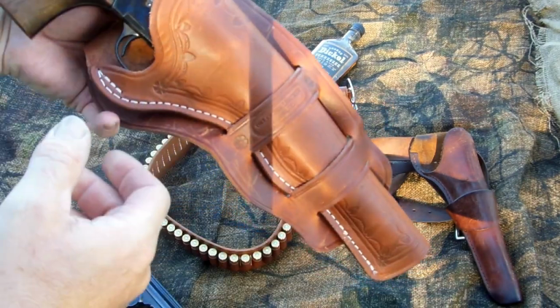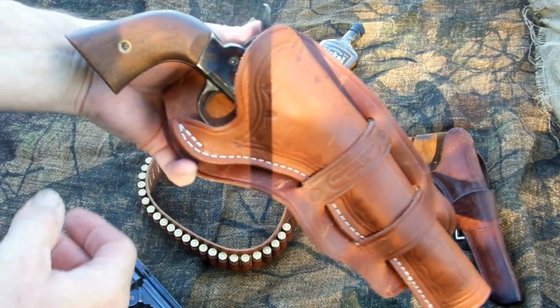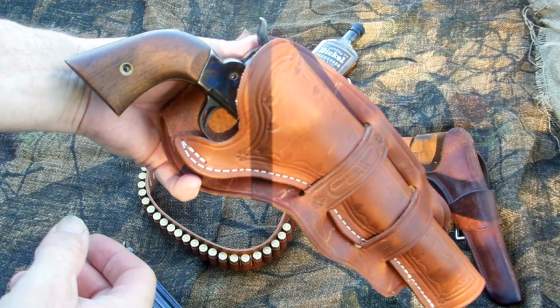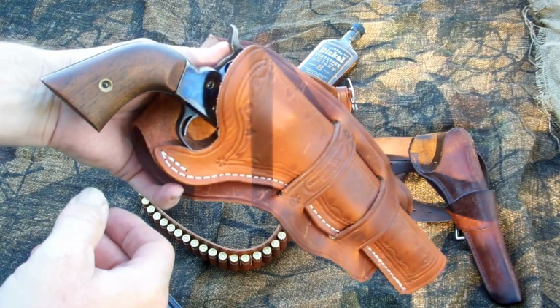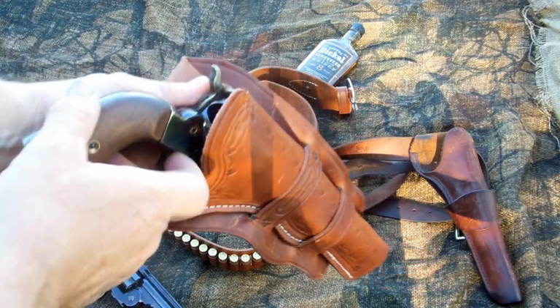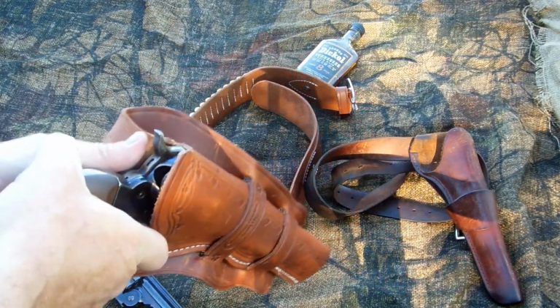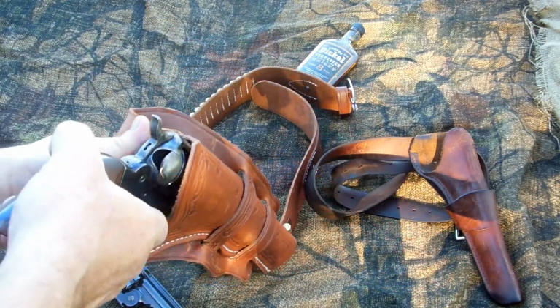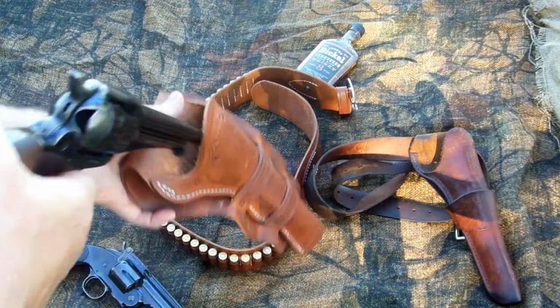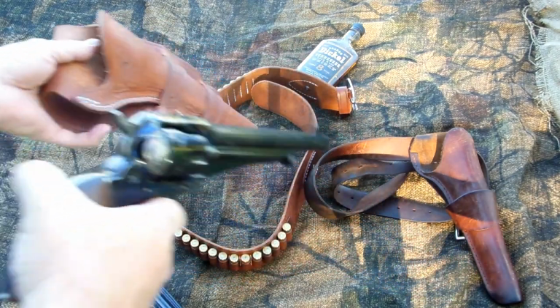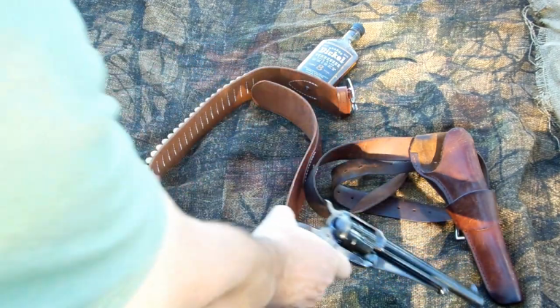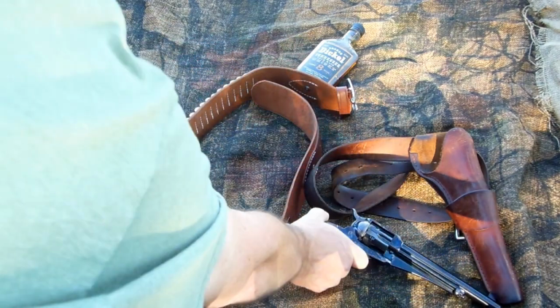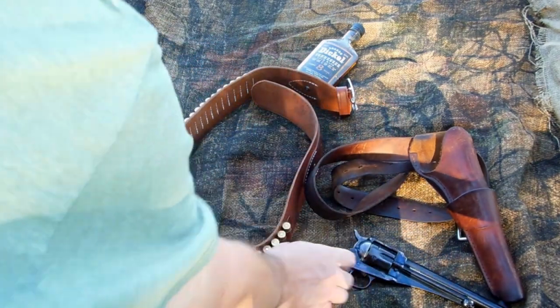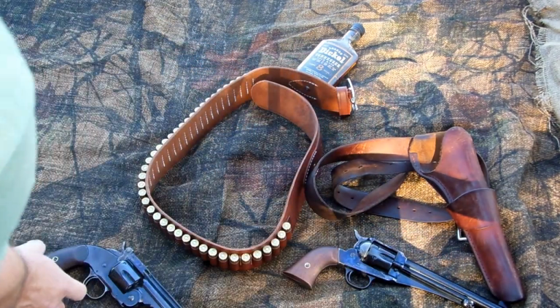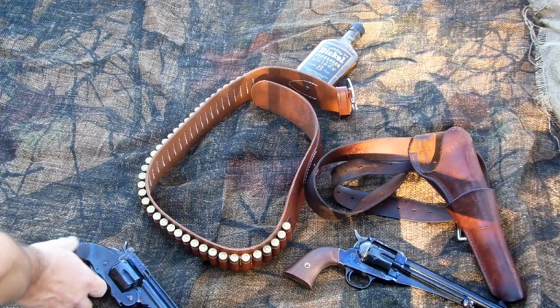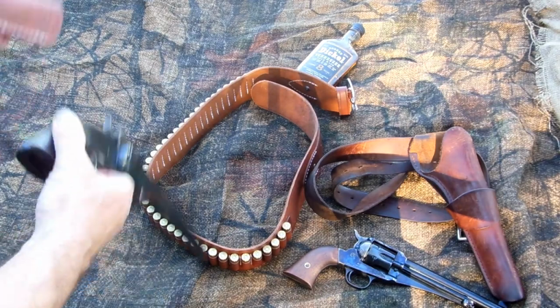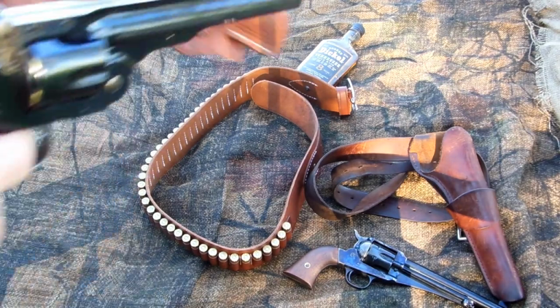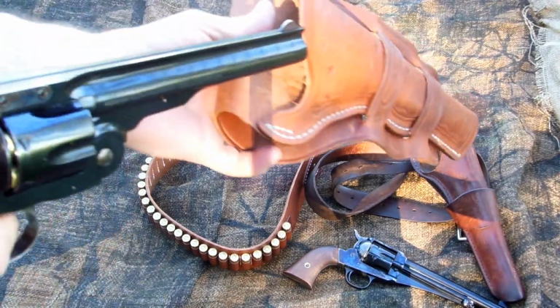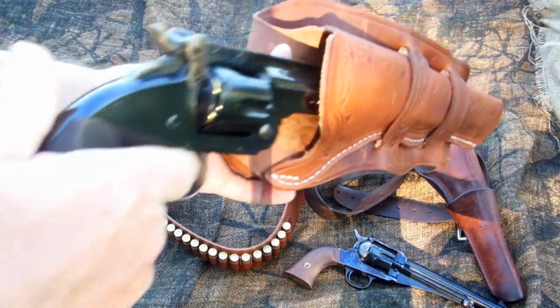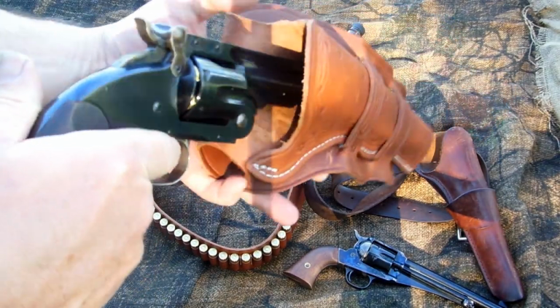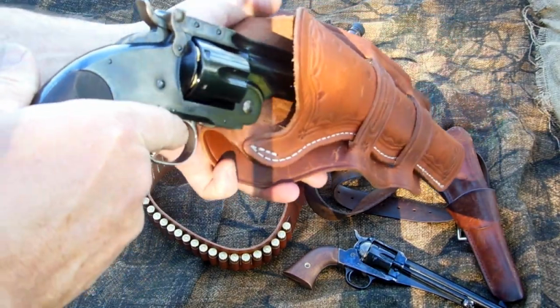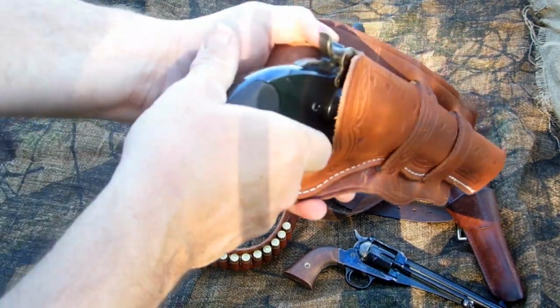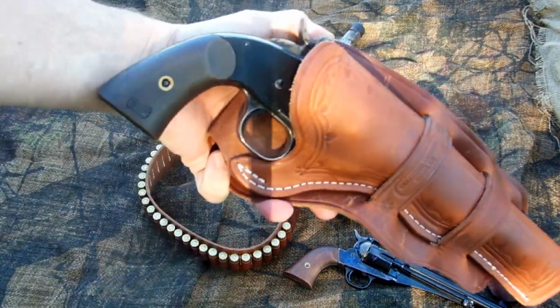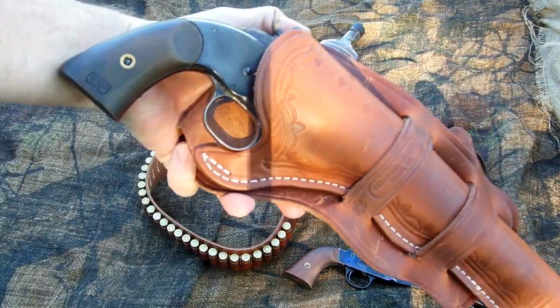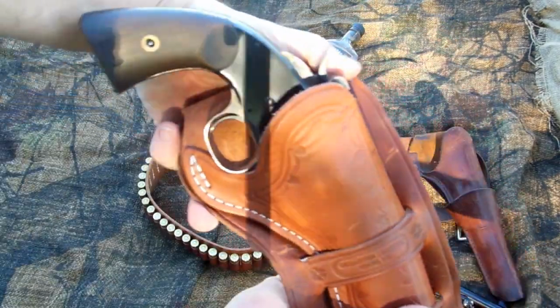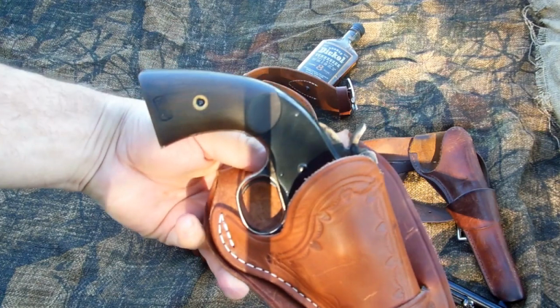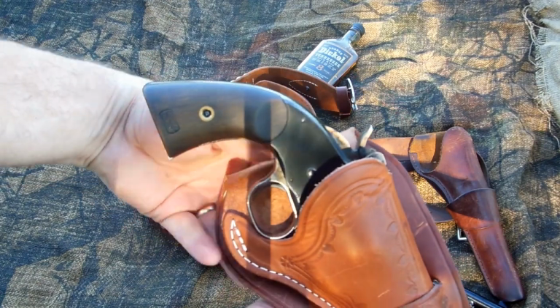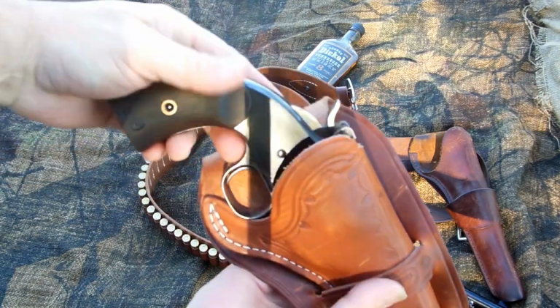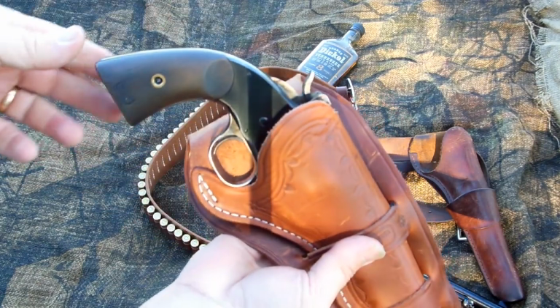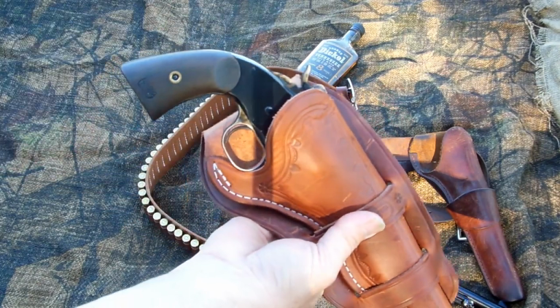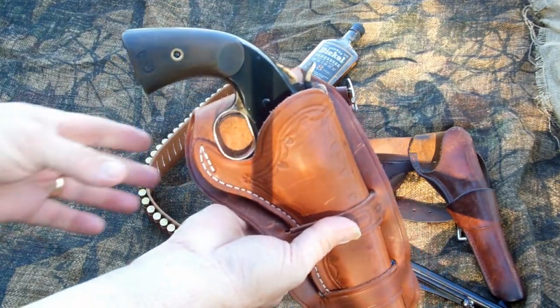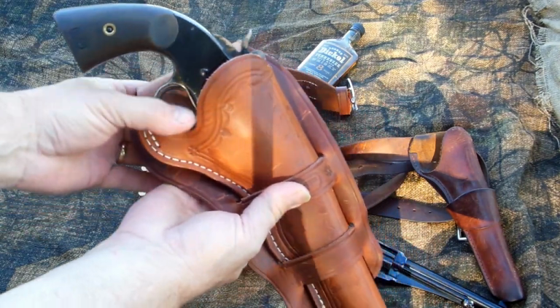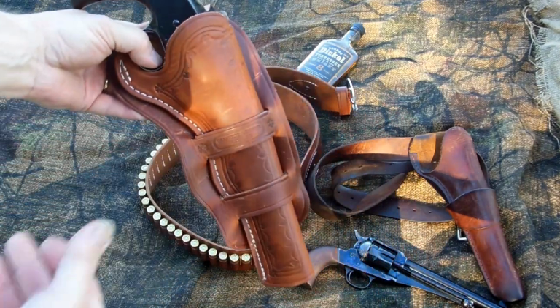$30 holster plus shipping — hard to beat it. That Schofield sits in there just fine. I like the depth on that. I think that'll work just fine in my book.